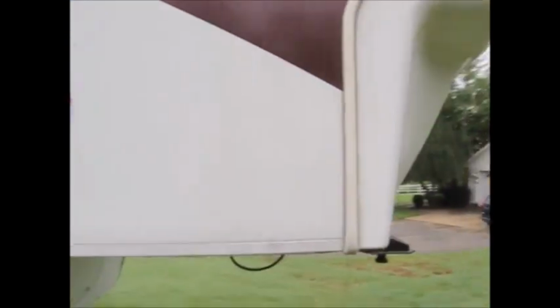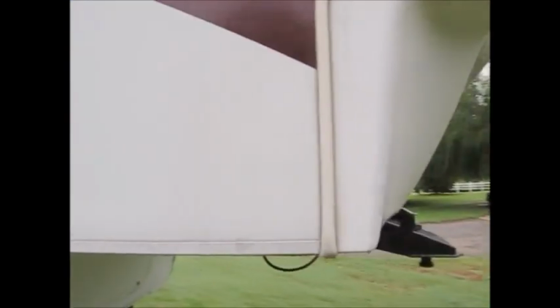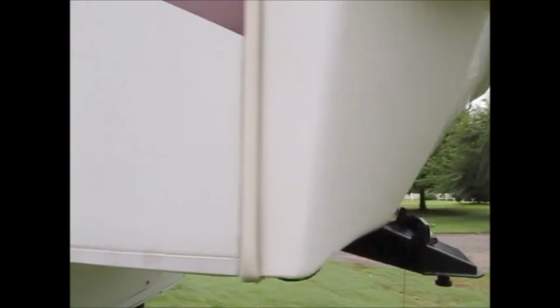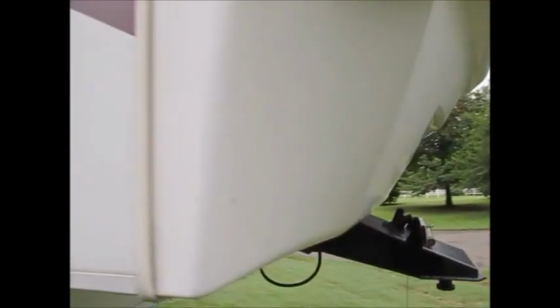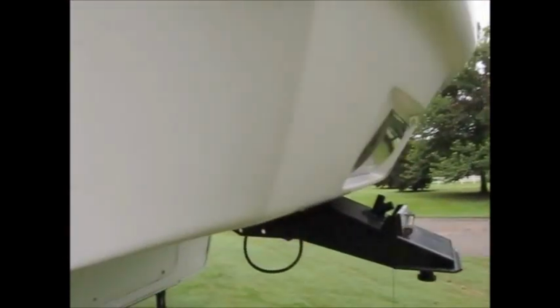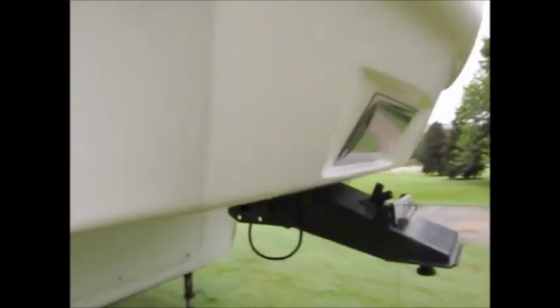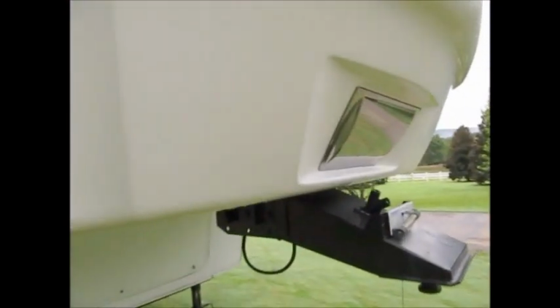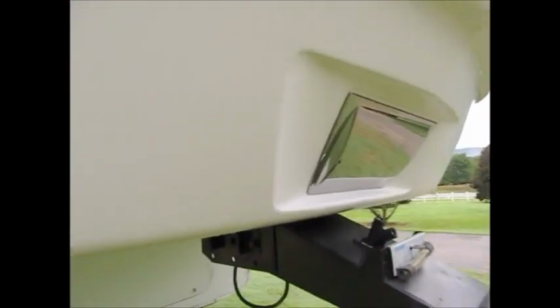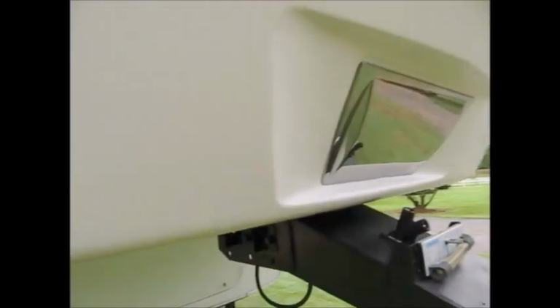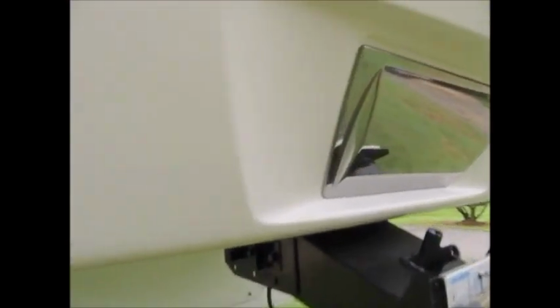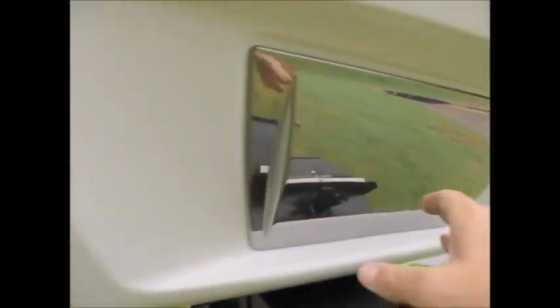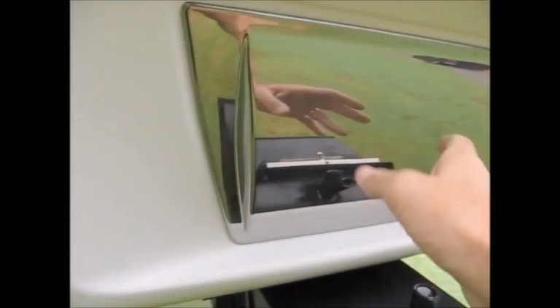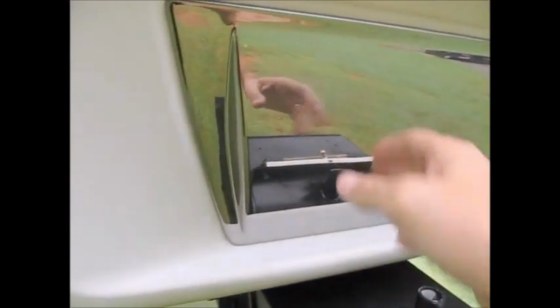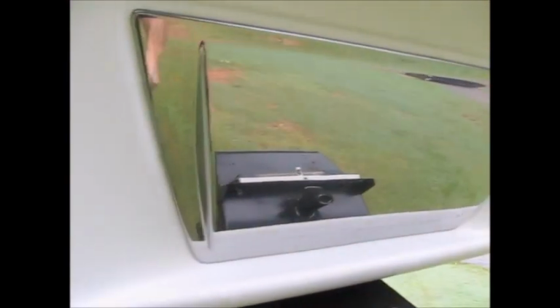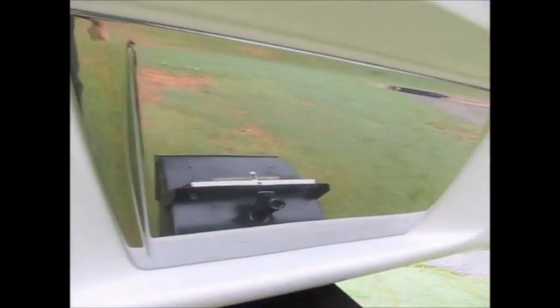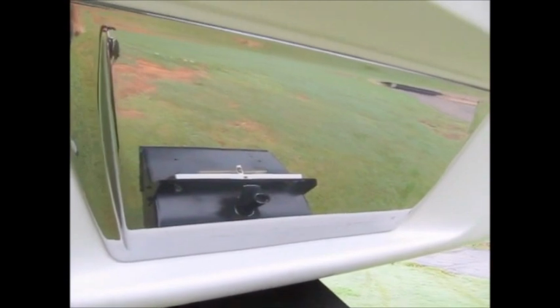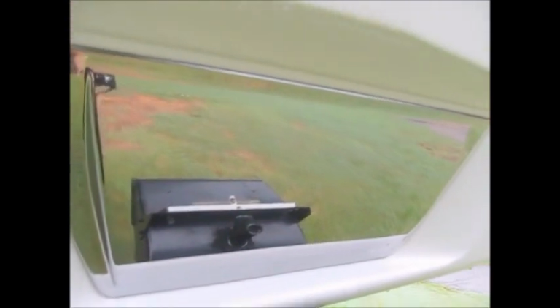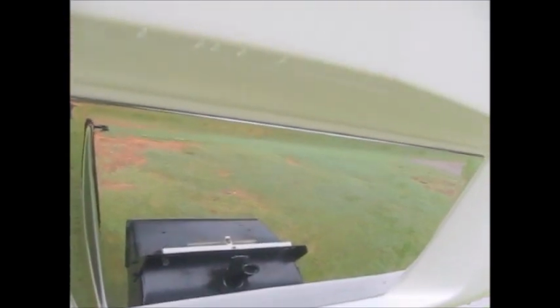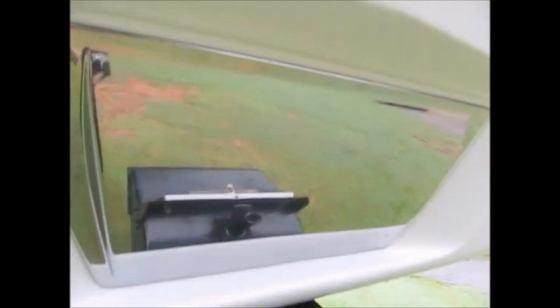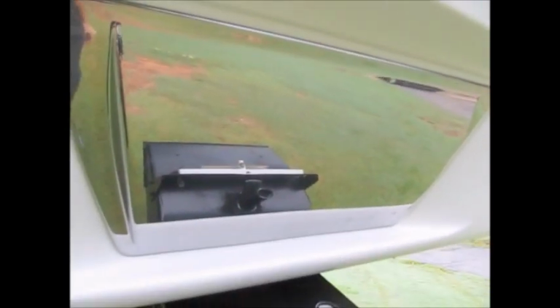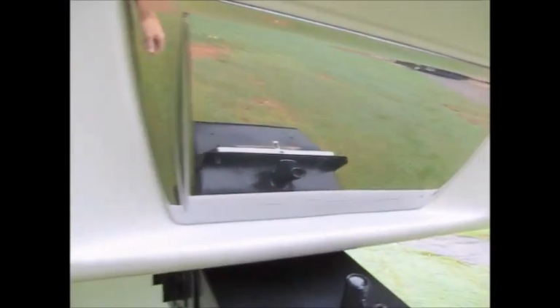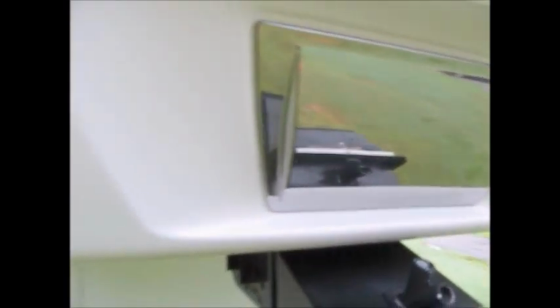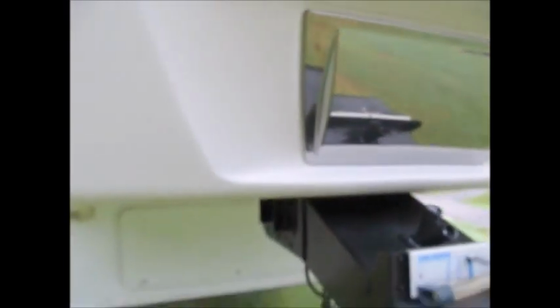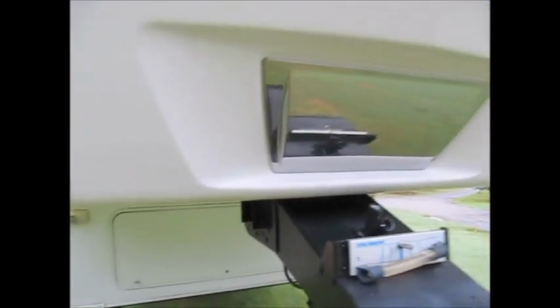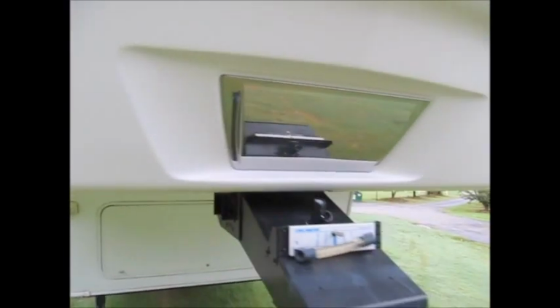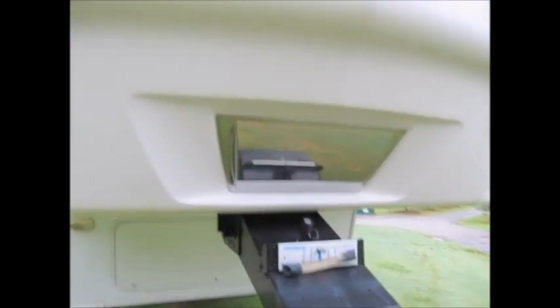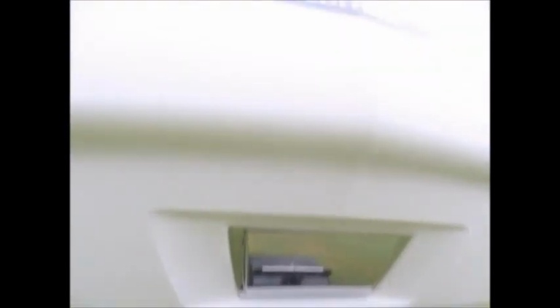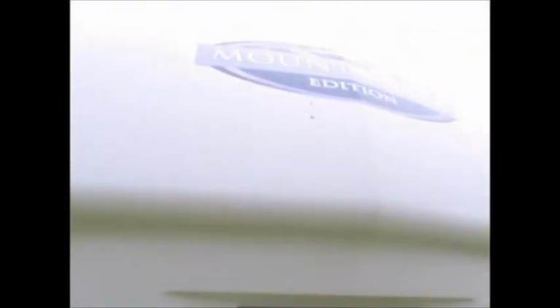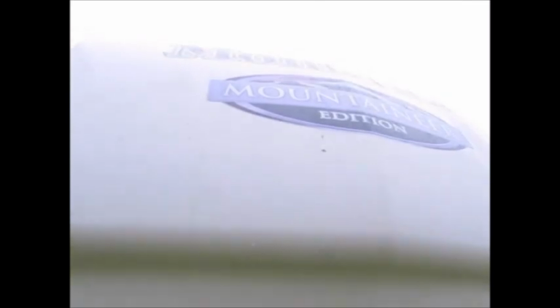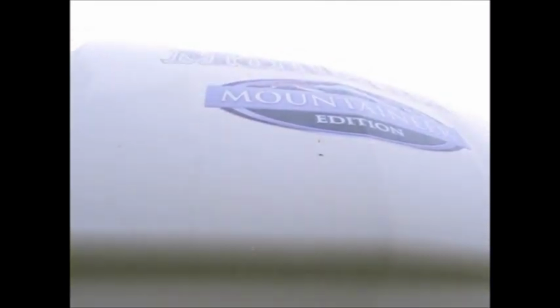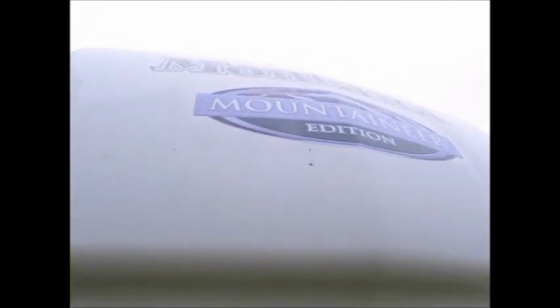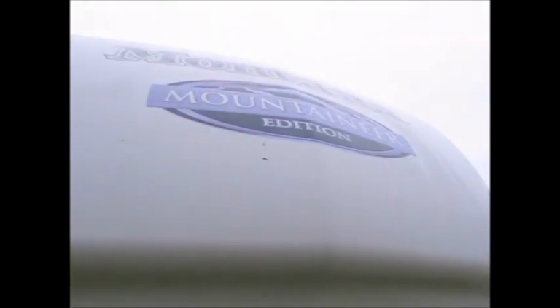We're going to go ahead and go on the inside and let you look around. This is nice — it has a little mirror so when you're backing up, you can watch the hitch and line it up easier. And it's got some bugs on the front end.